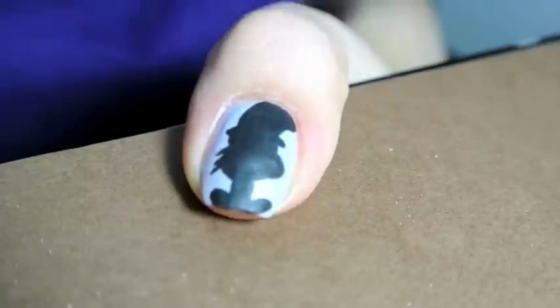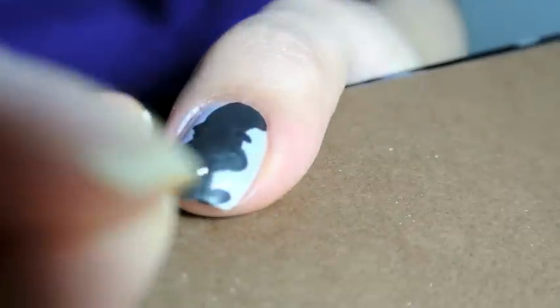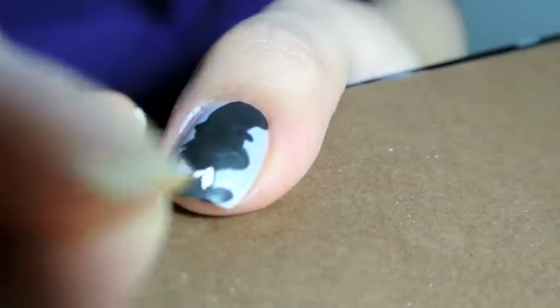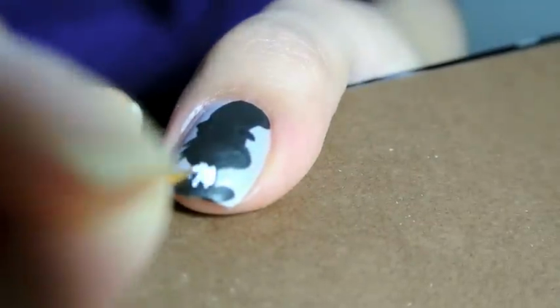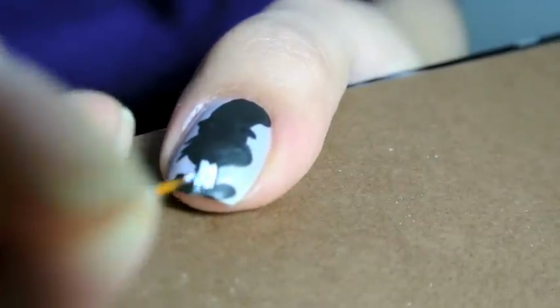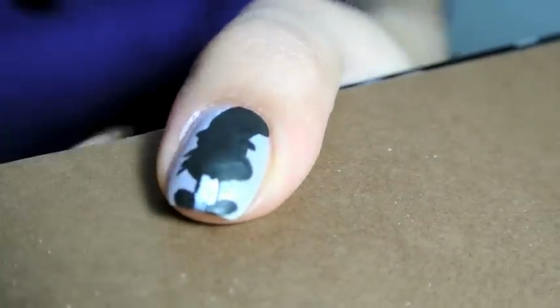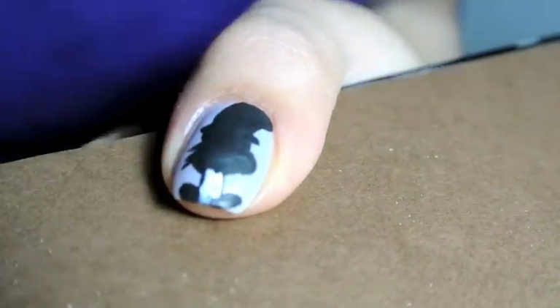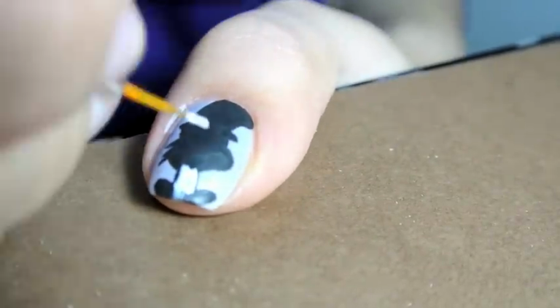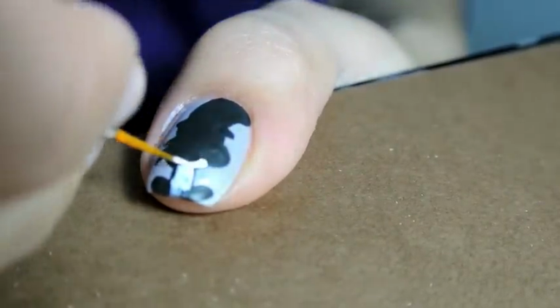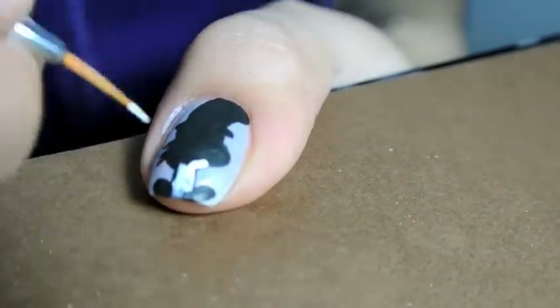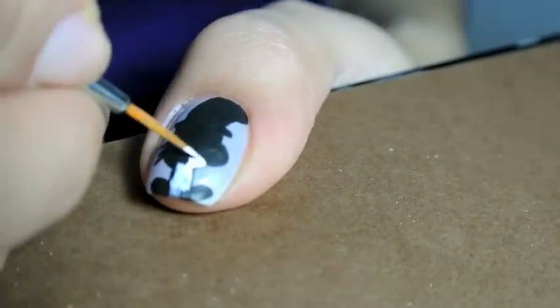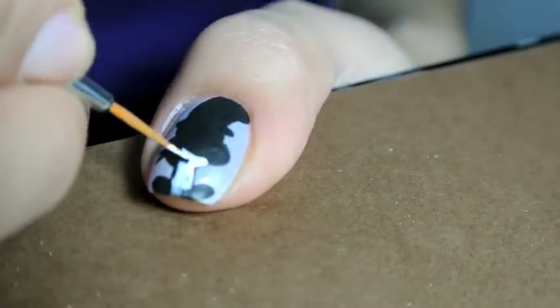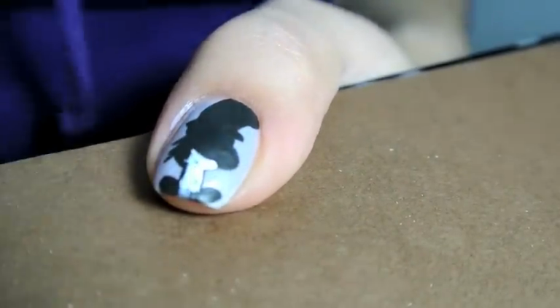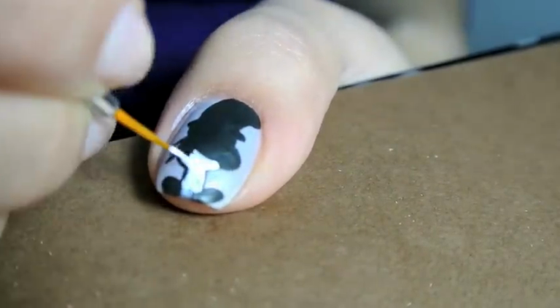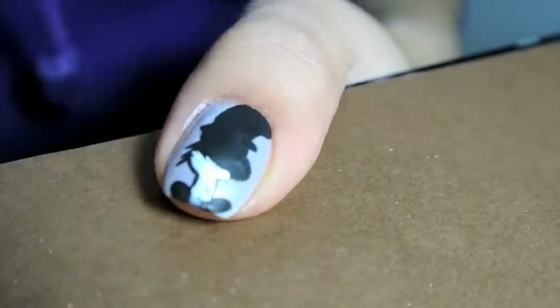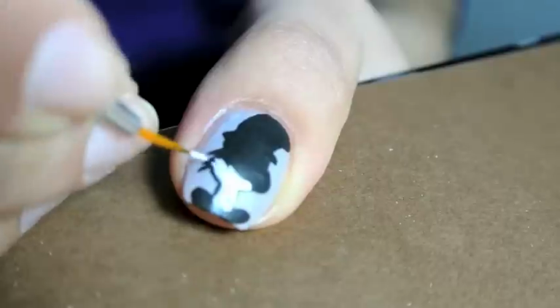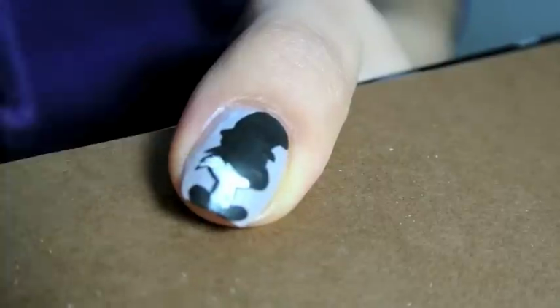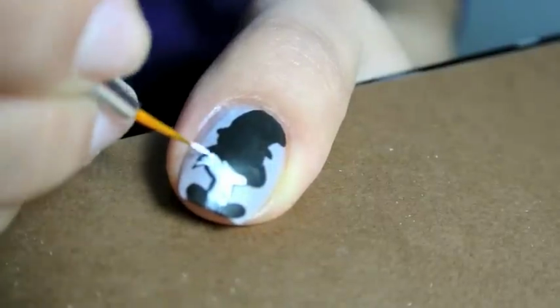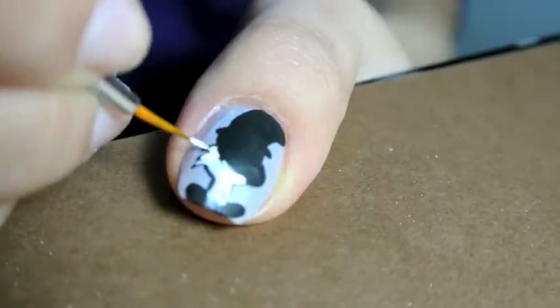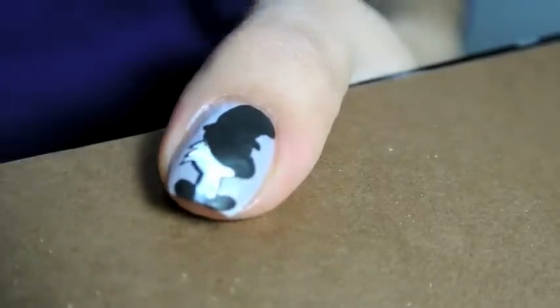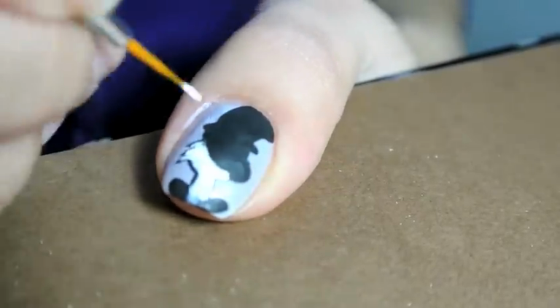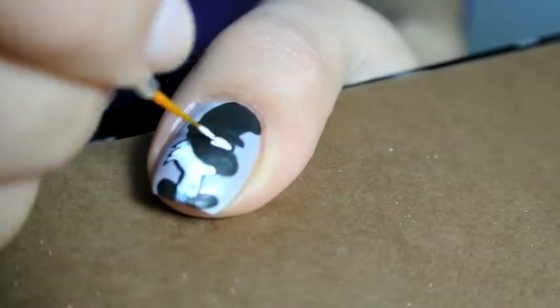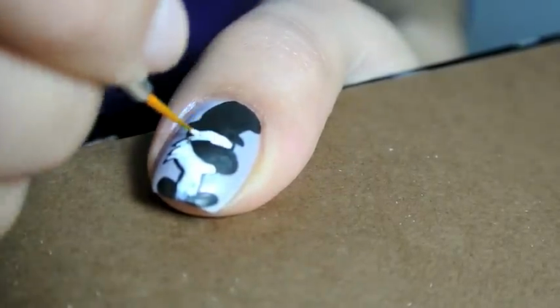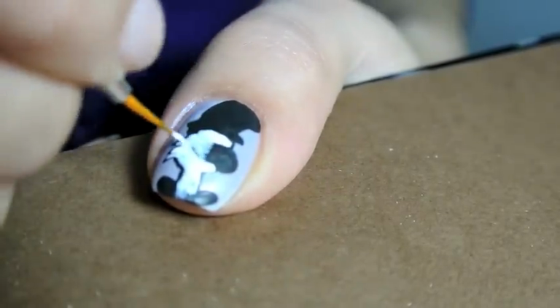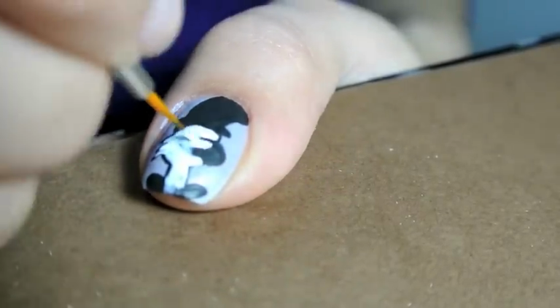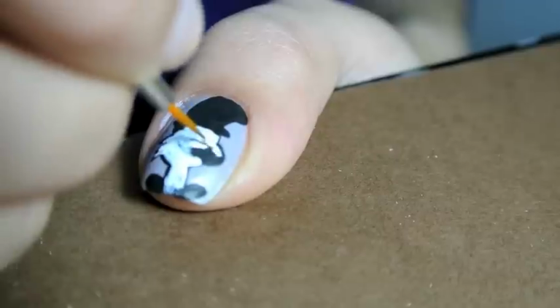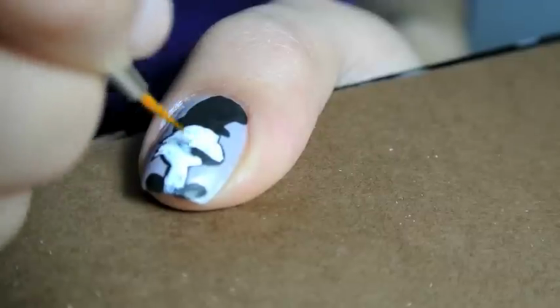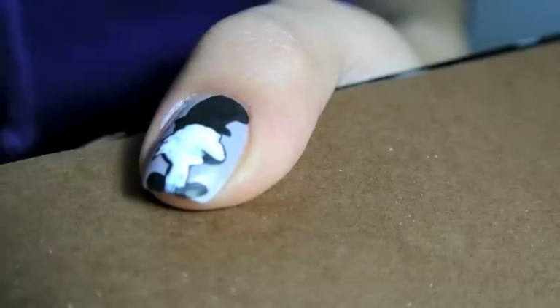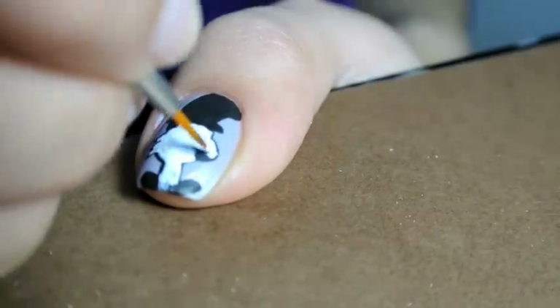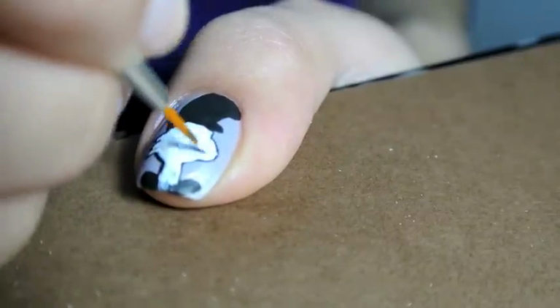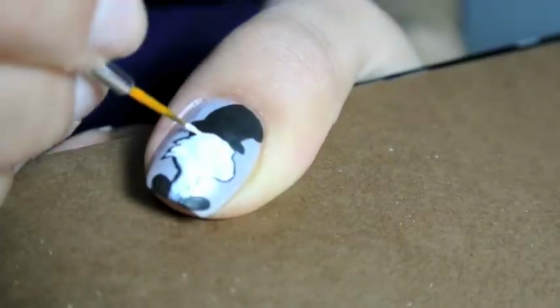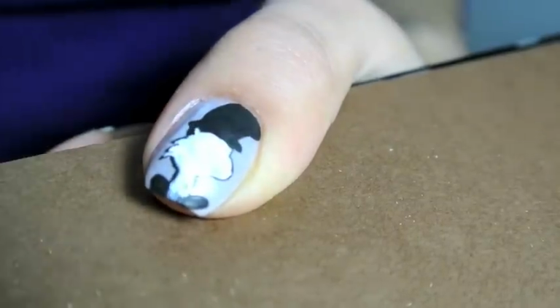After the acrylic paint was completely dry, I went in with the white acrylic paint to create the details. I didn't go all the way to the edge of the black so that it kept a thin black outline for the Cat in the Hat face.